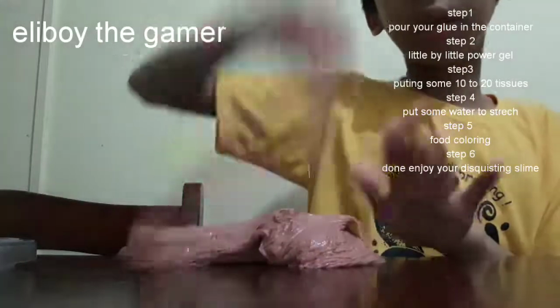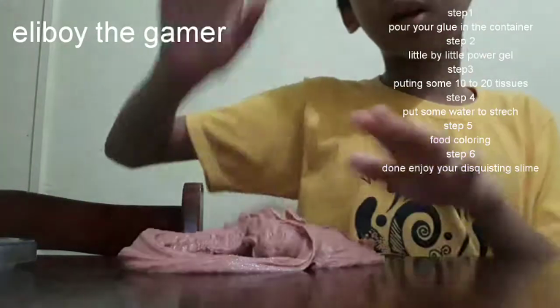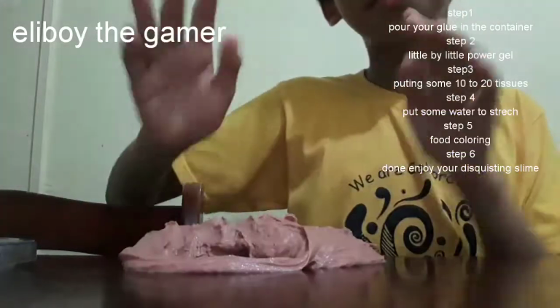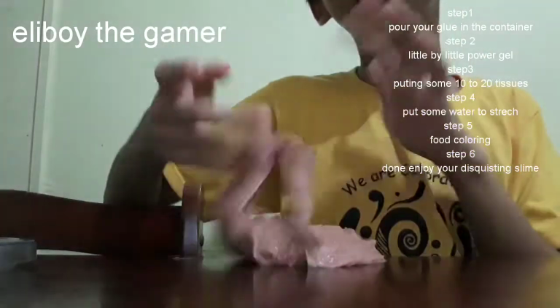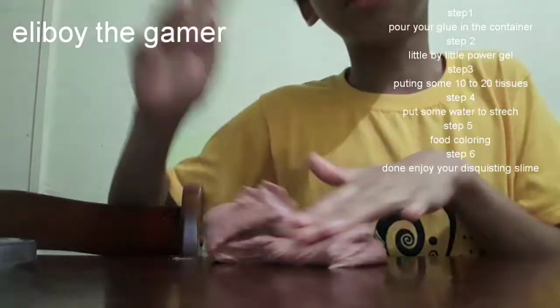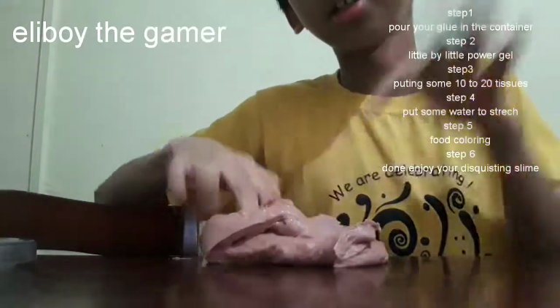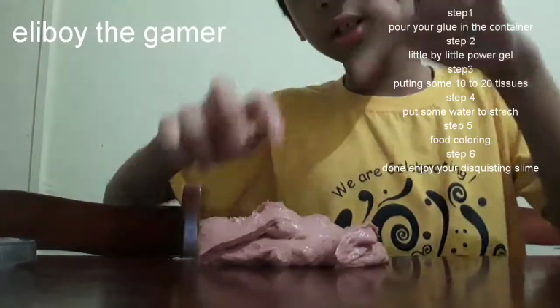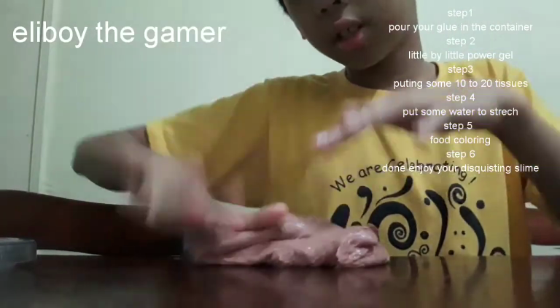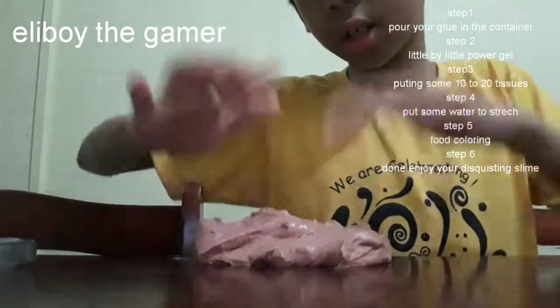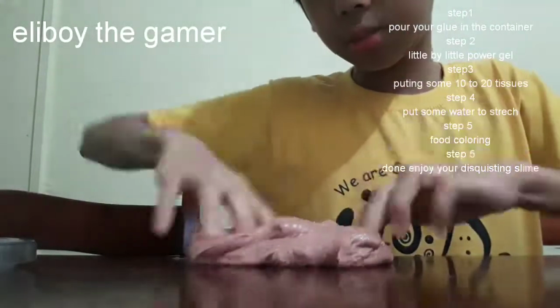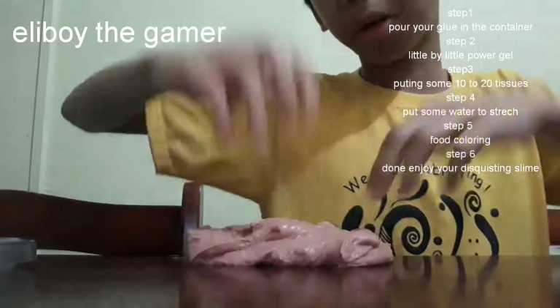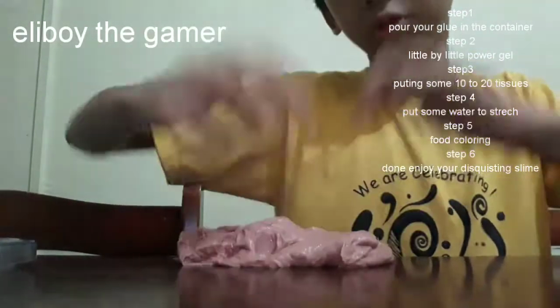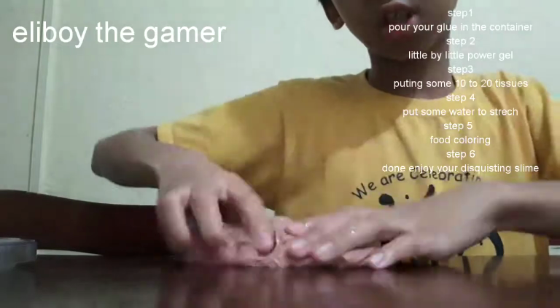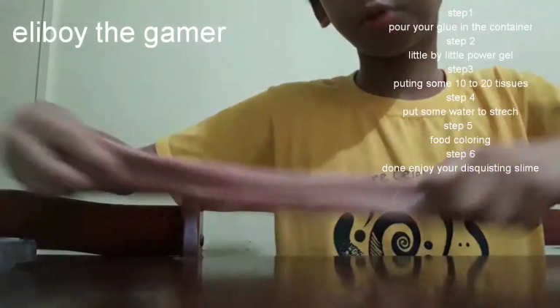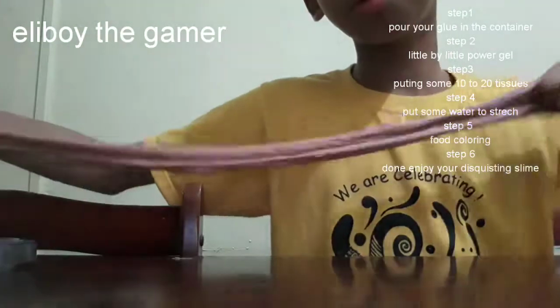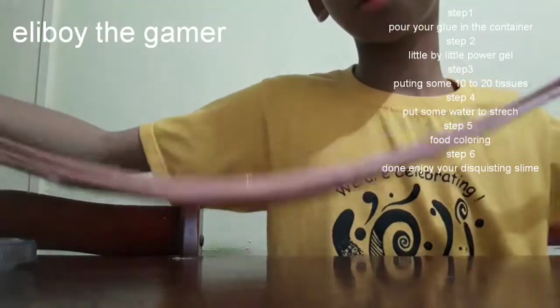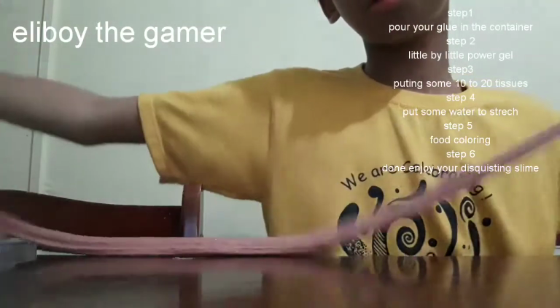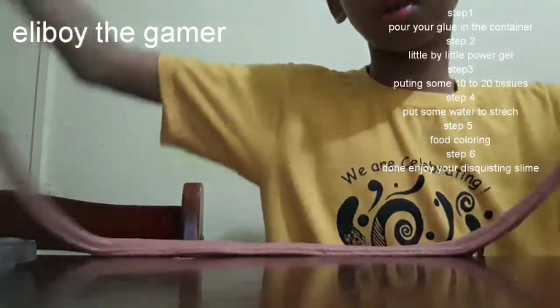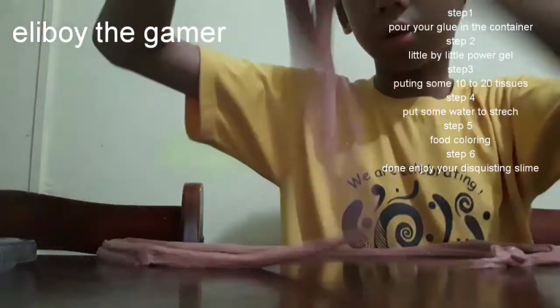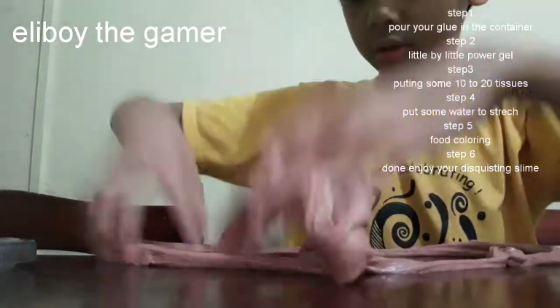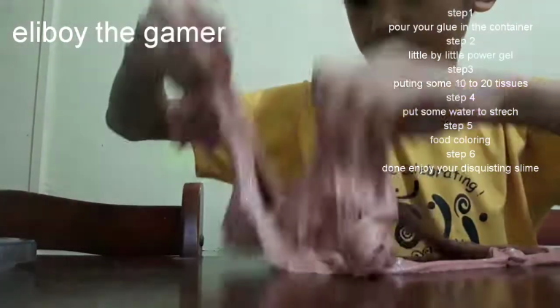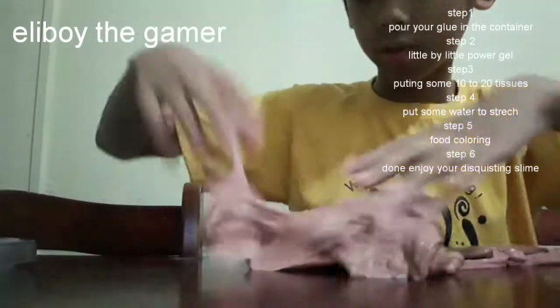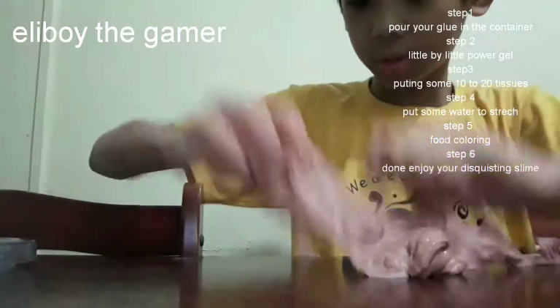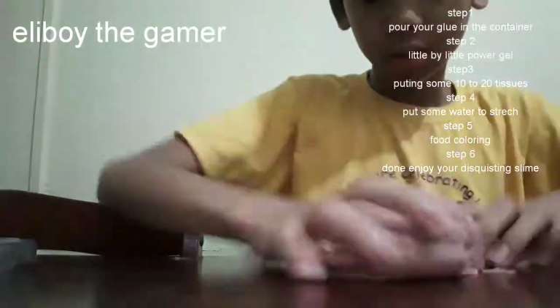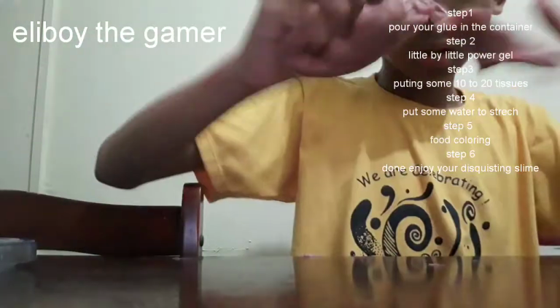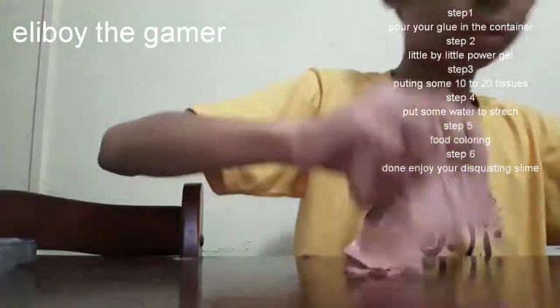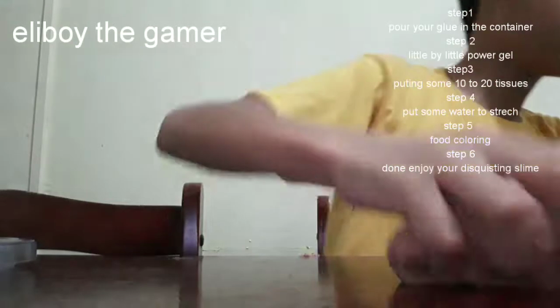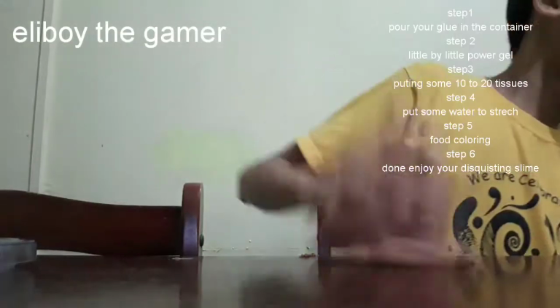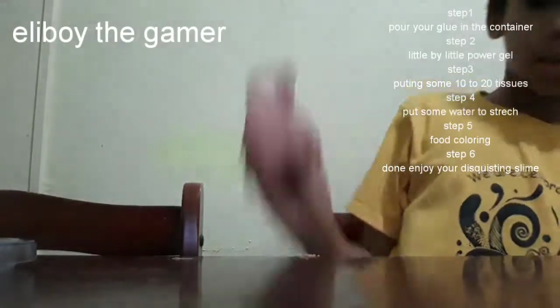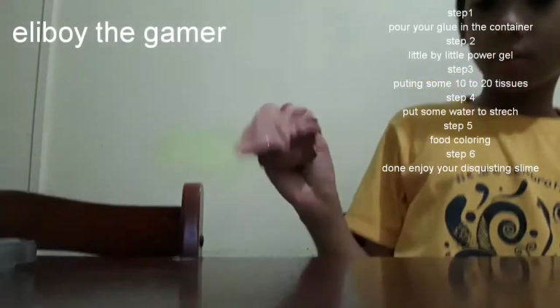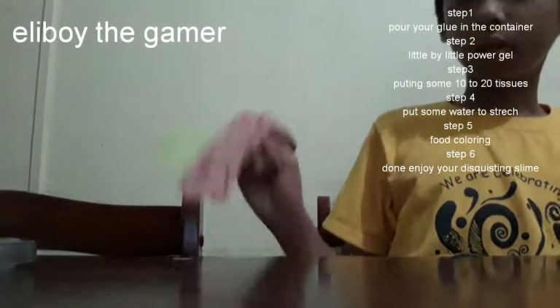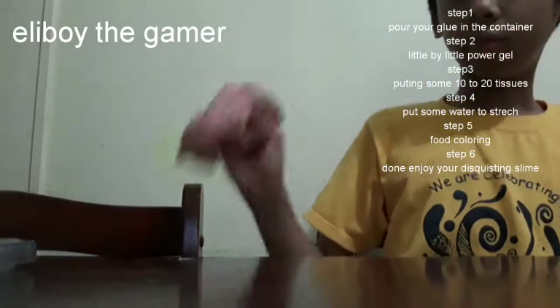And I almost forgot the food coloring. It needs to be brown, just to make it look like poop. This is really, really cool.